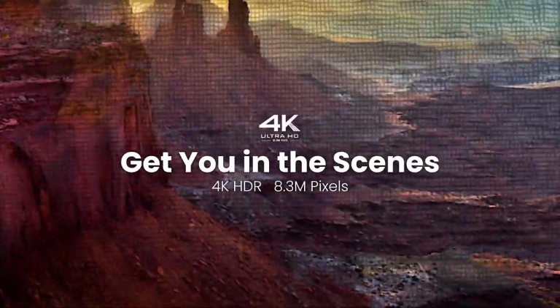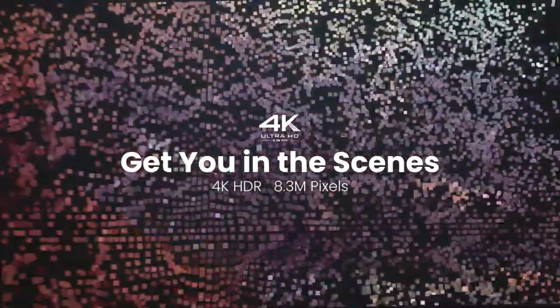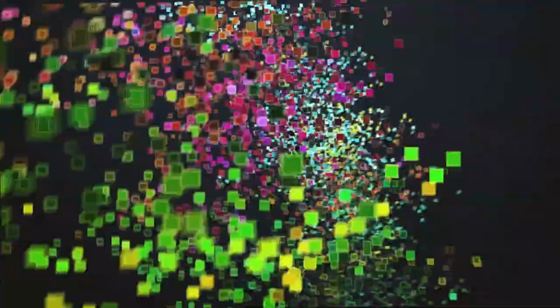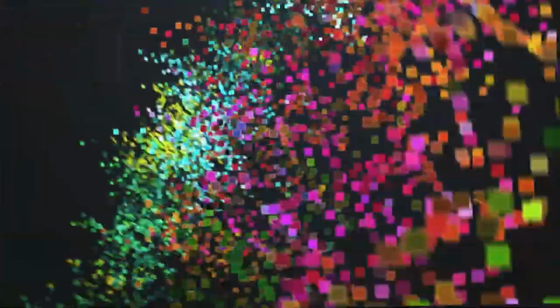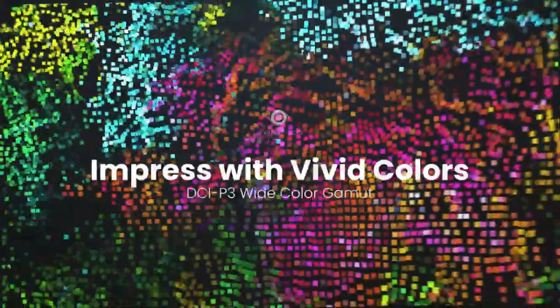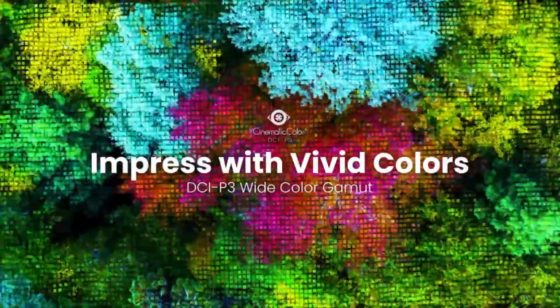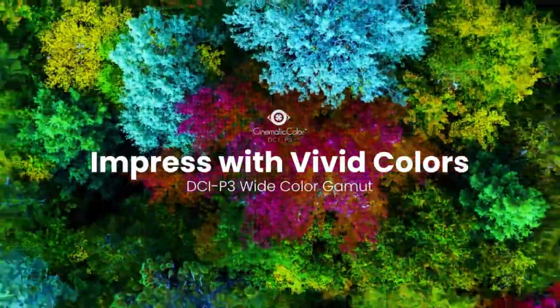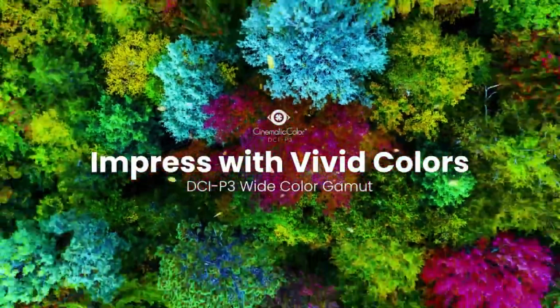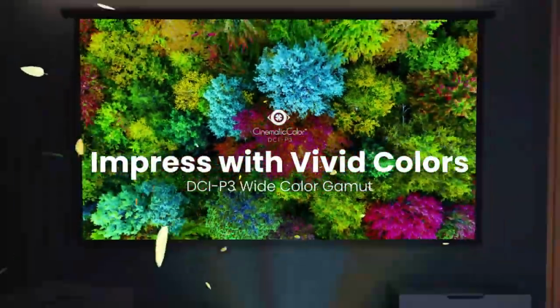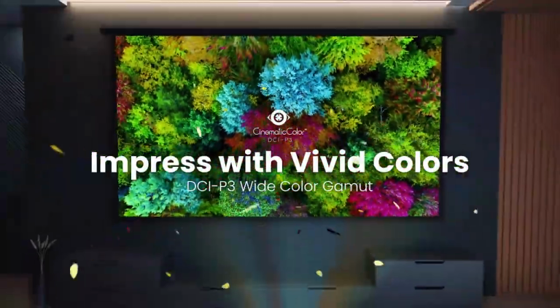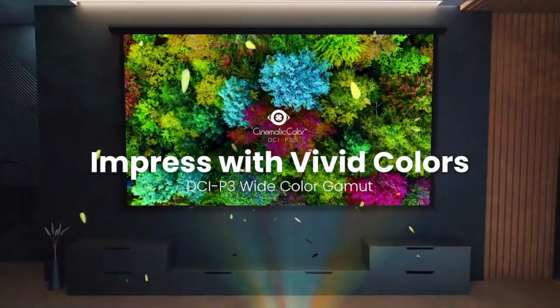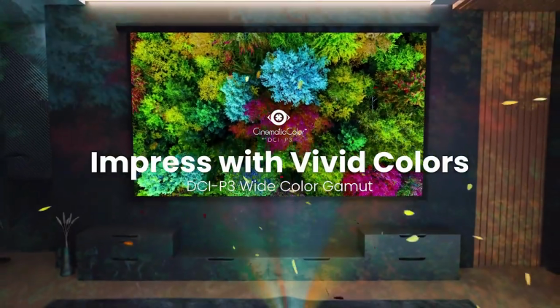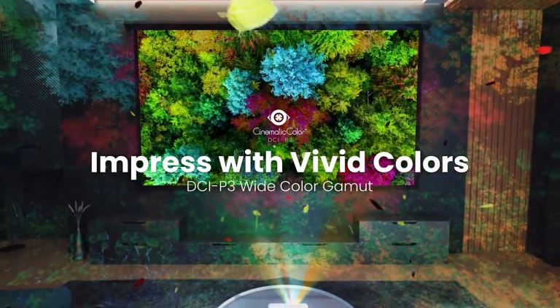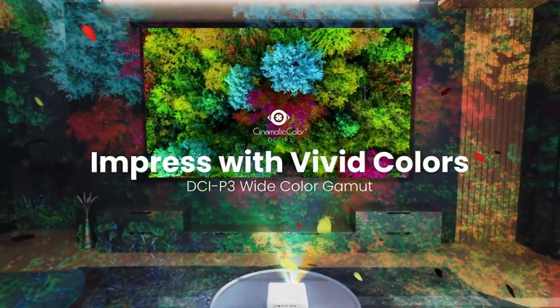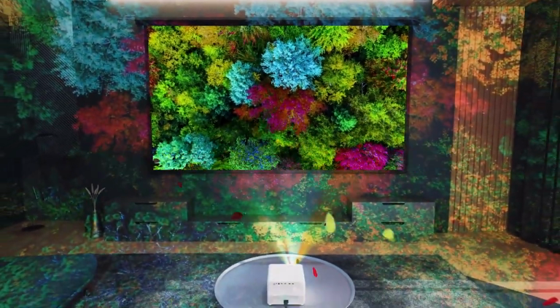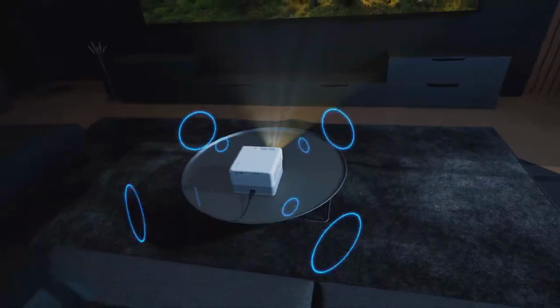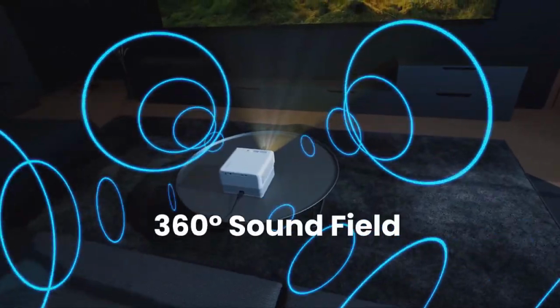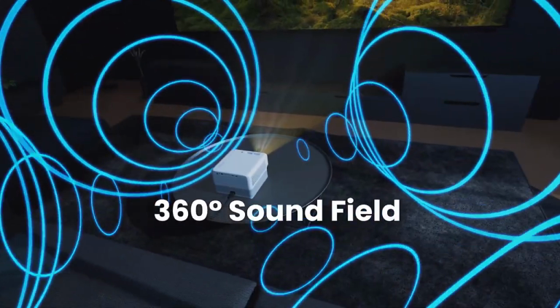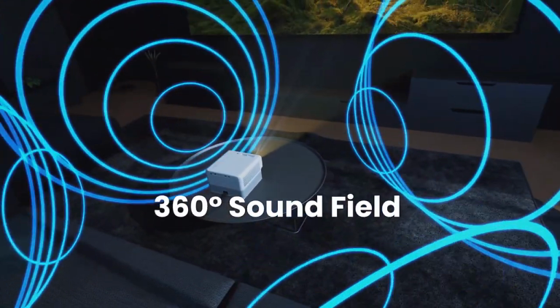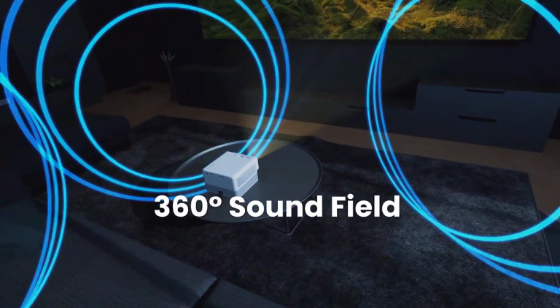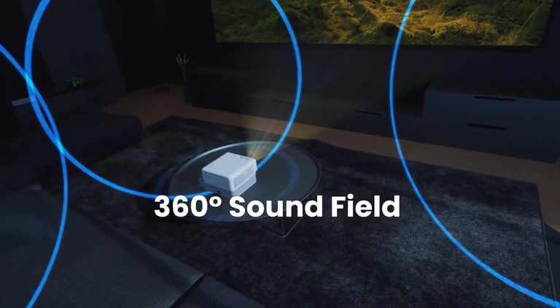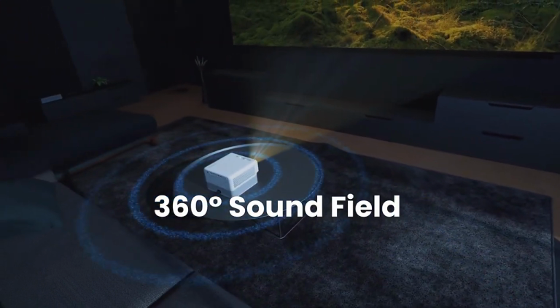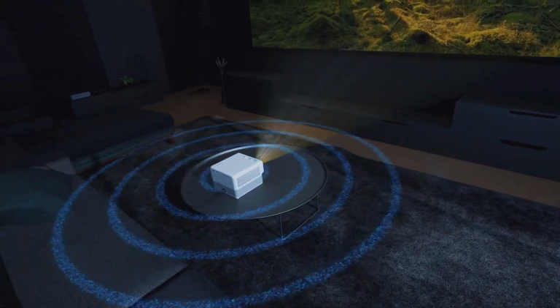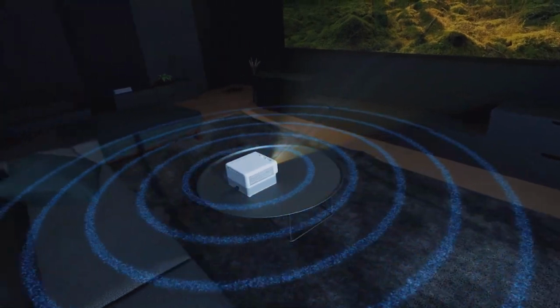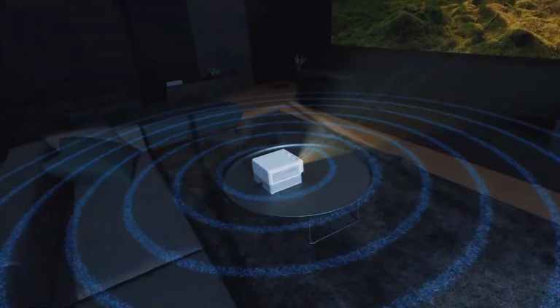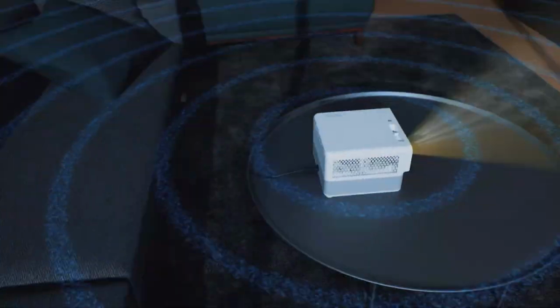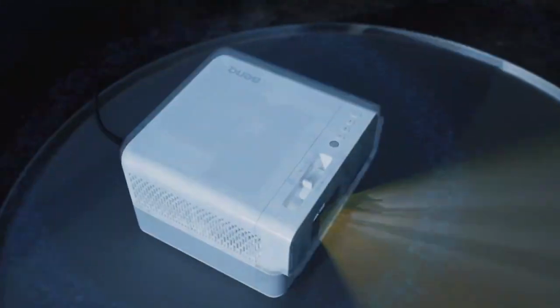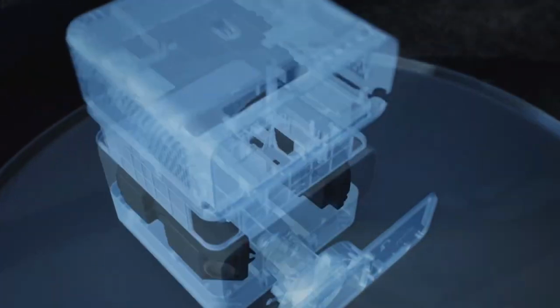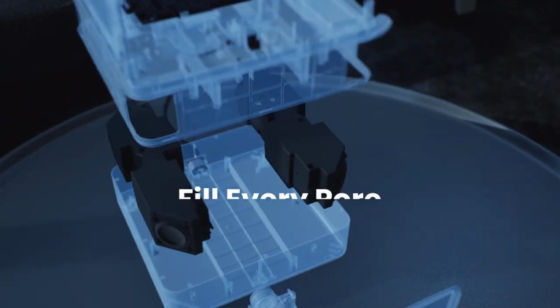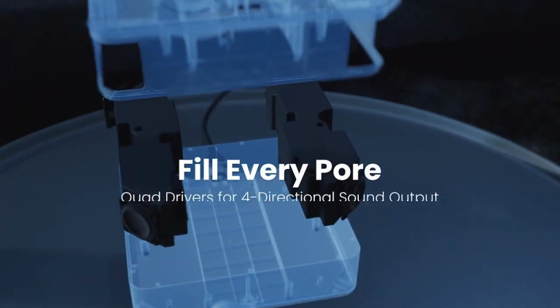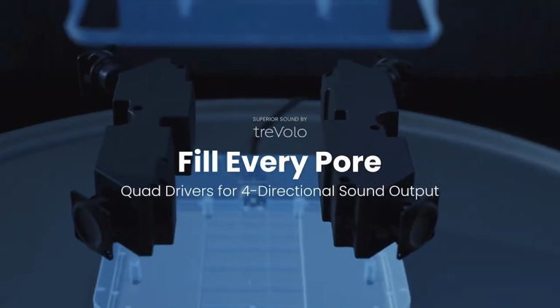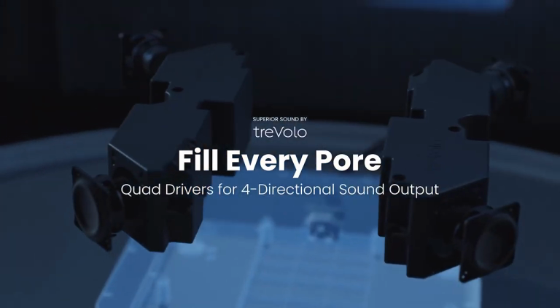With high resolution and brightness levels, every scene comes to life on the big screen in your living room. Experience cinema-quality sound with the built-in speakers, or easily connect to your own audio system for a truly immersive audio experience.